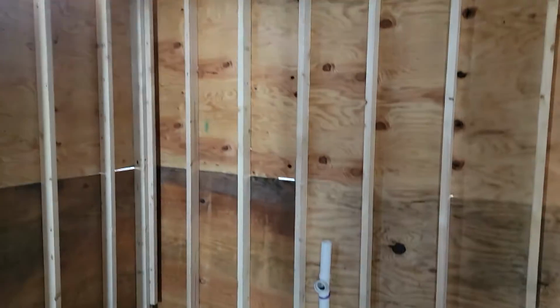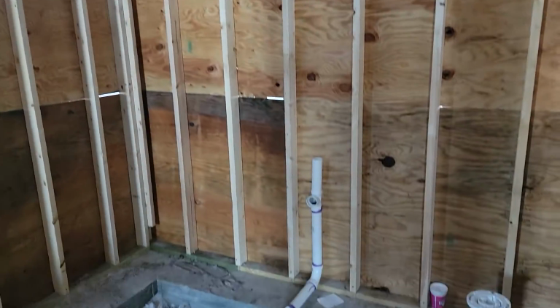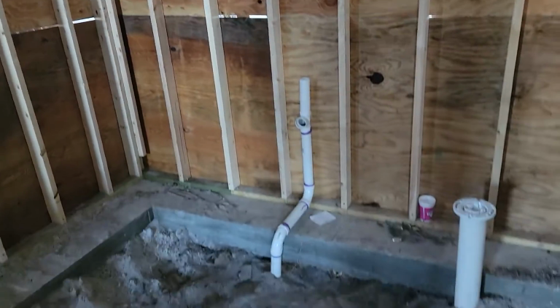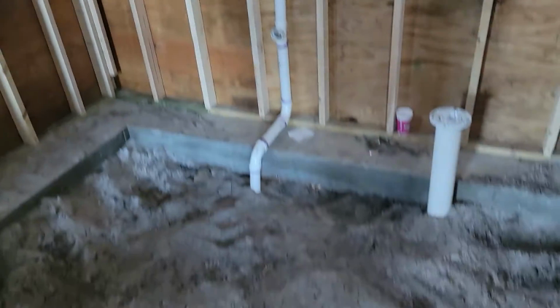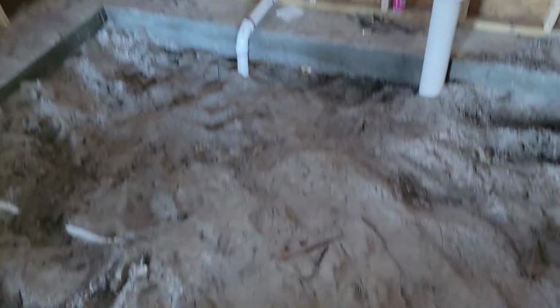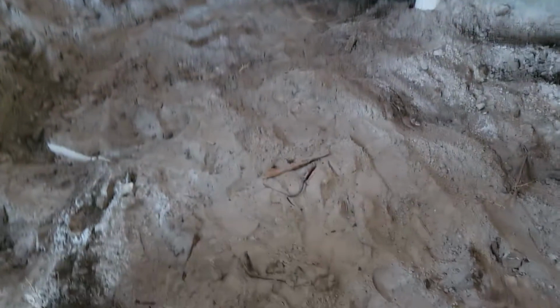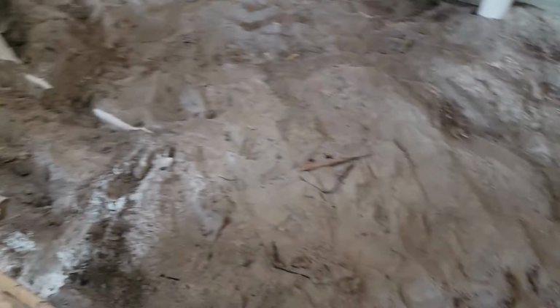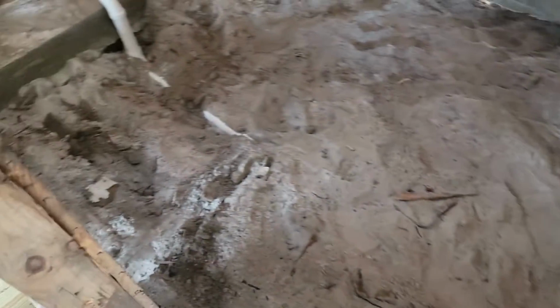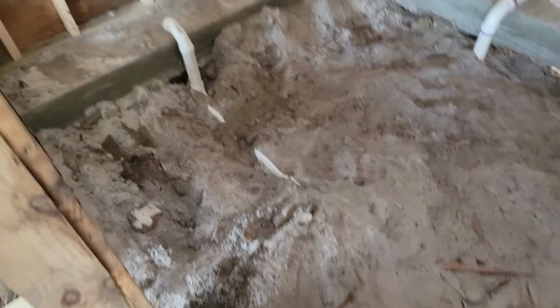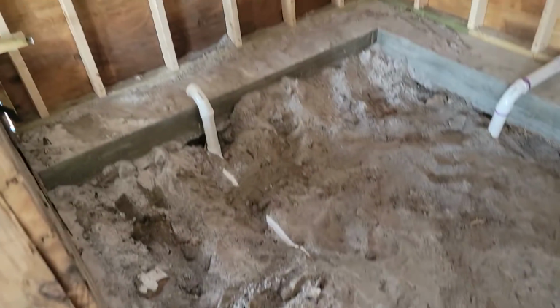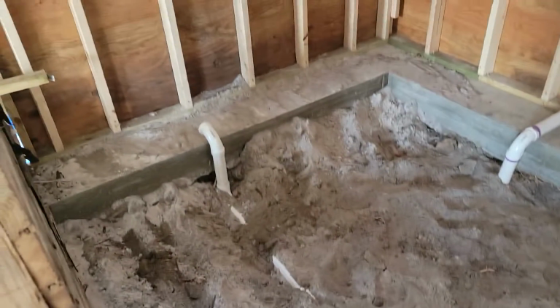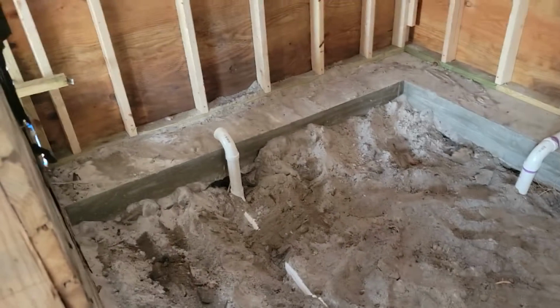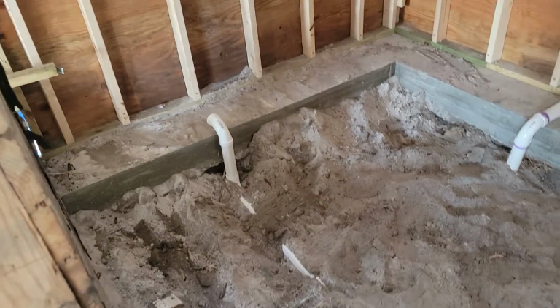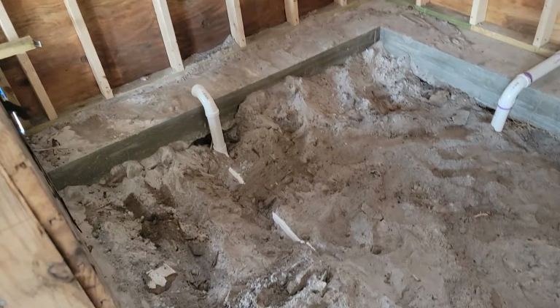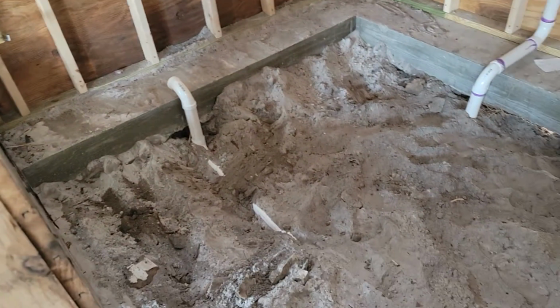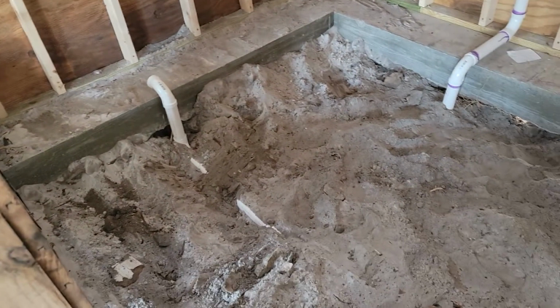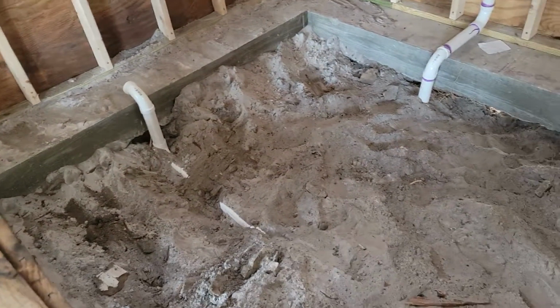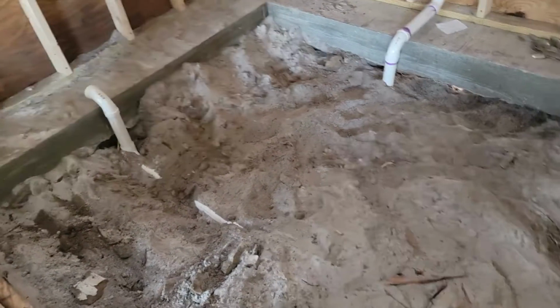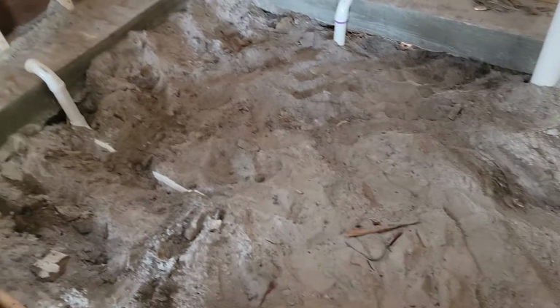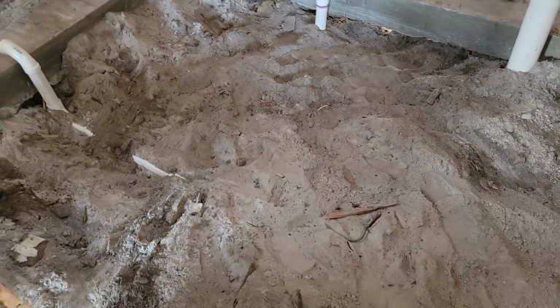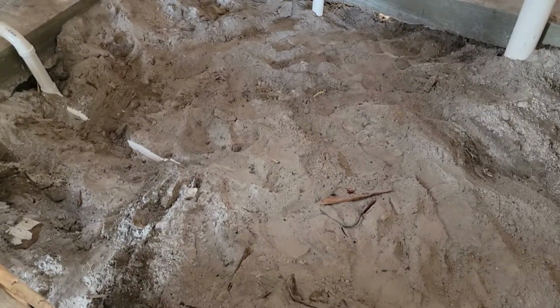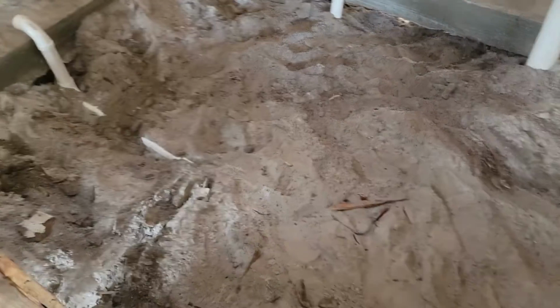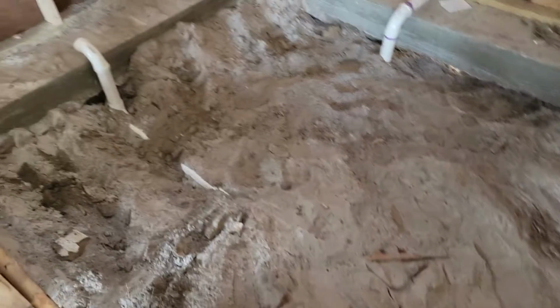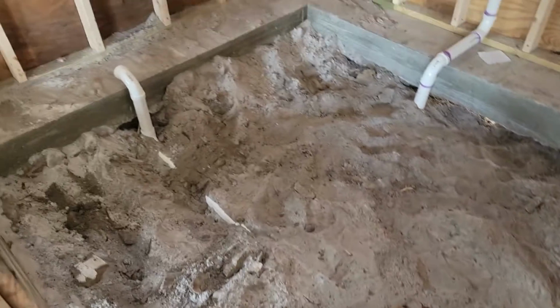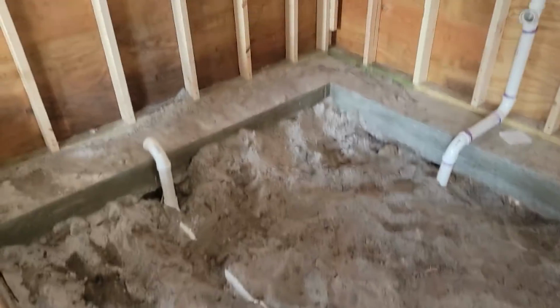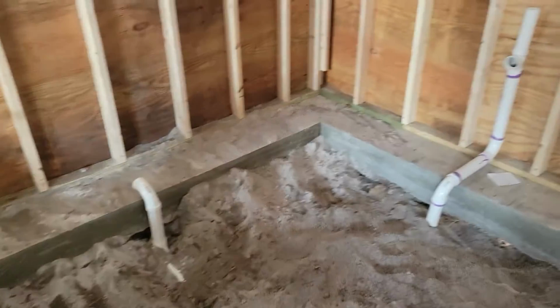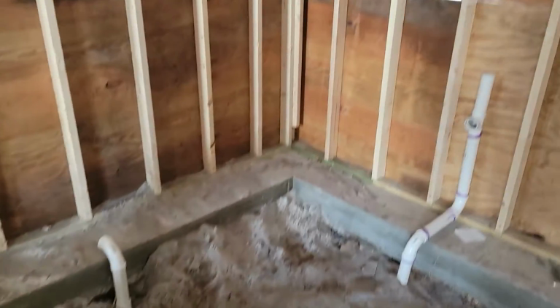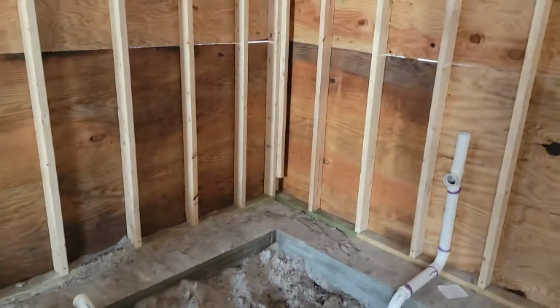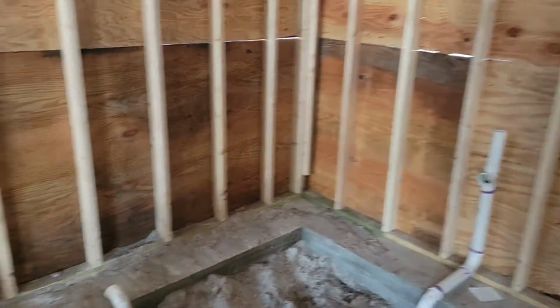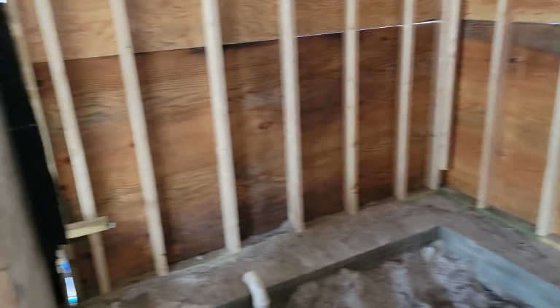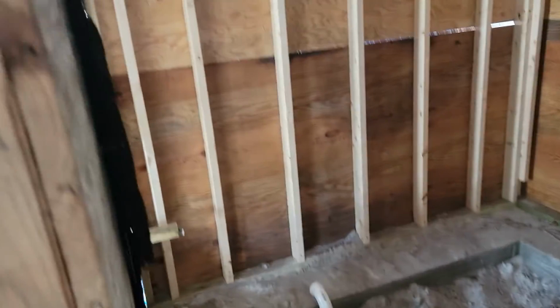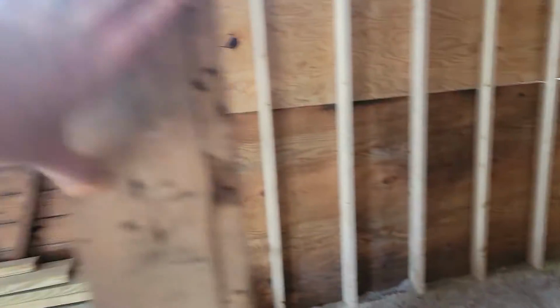This was all torn completely down and new — new footer. There was not a footer under this at all. But we do have the plumbing put in here now.